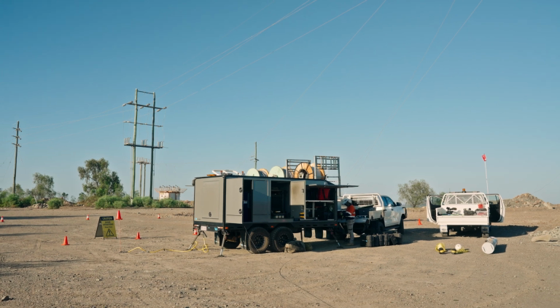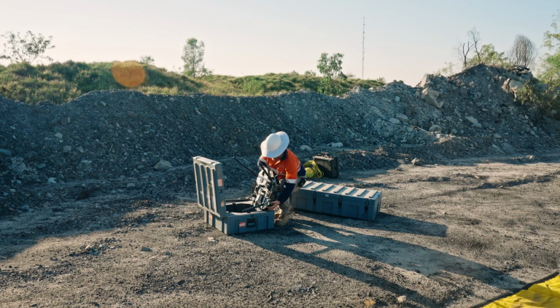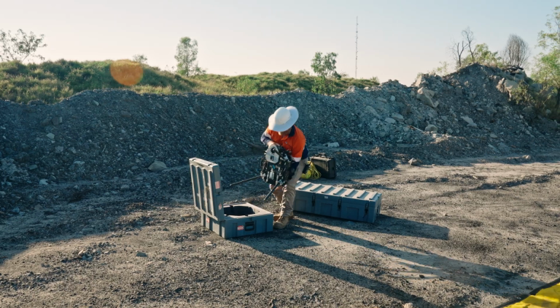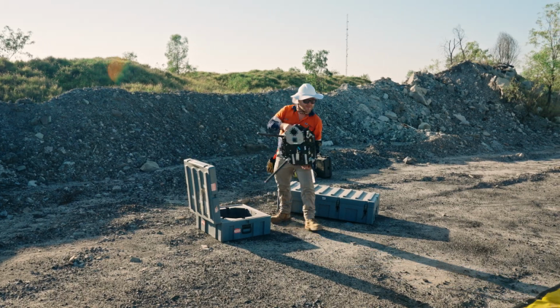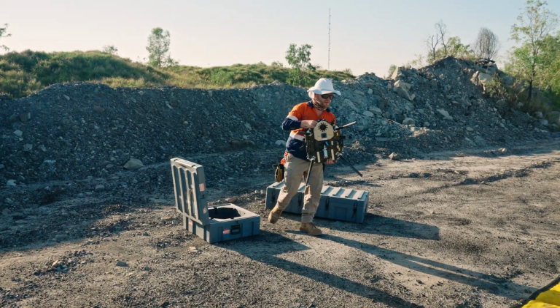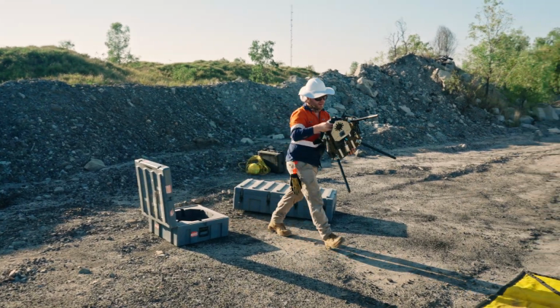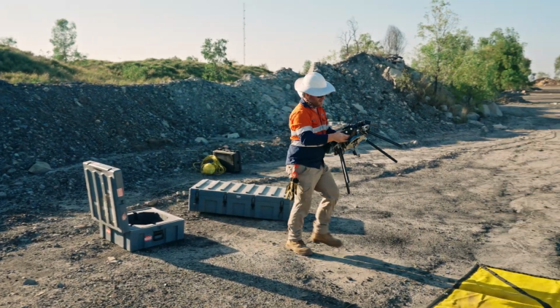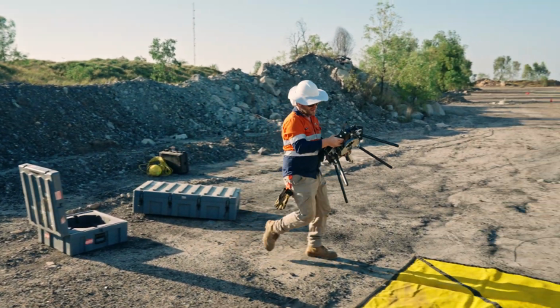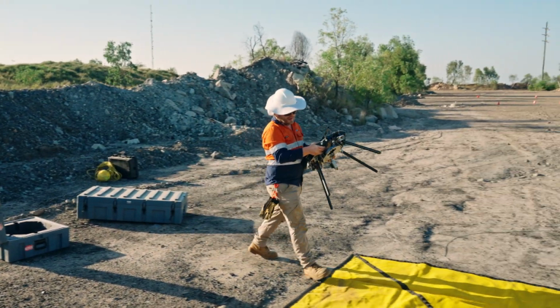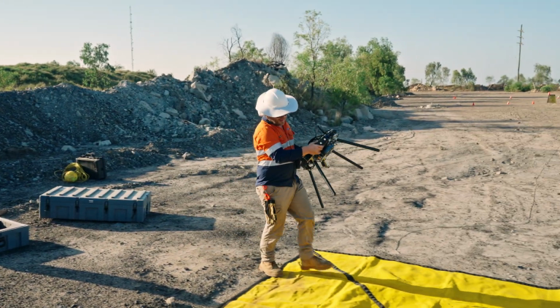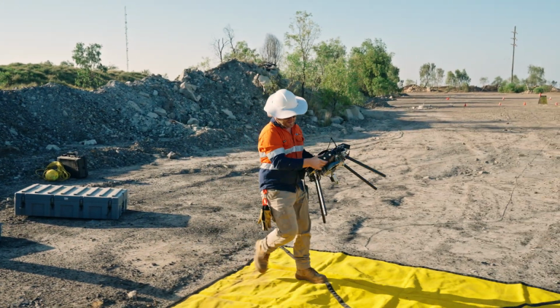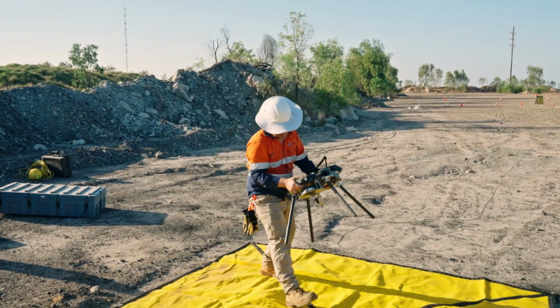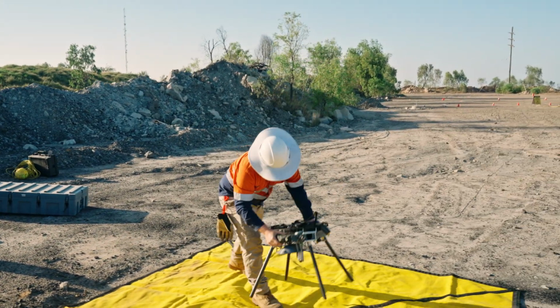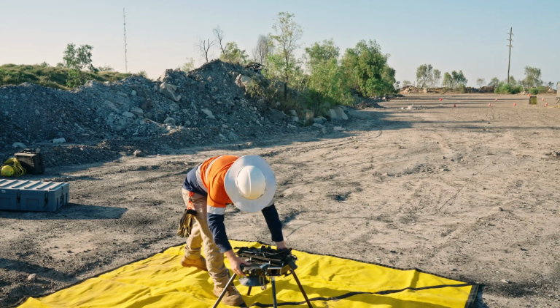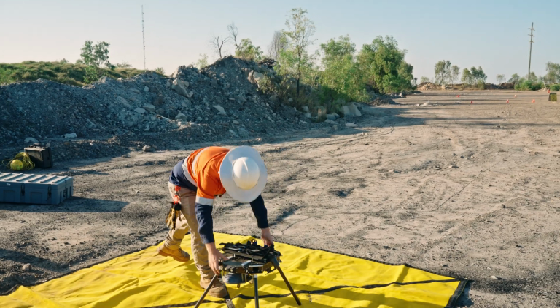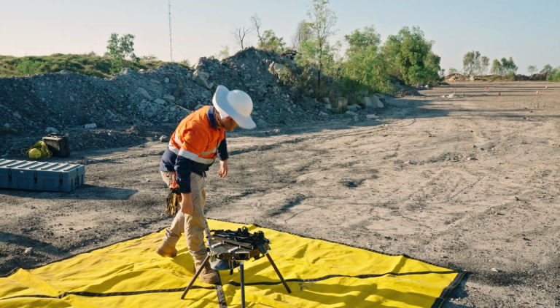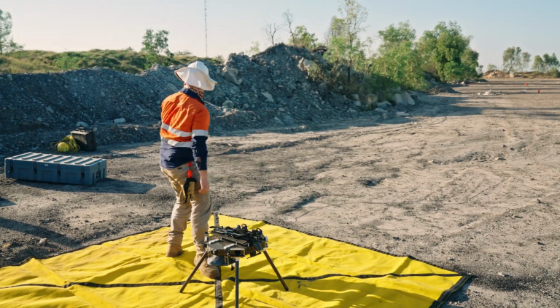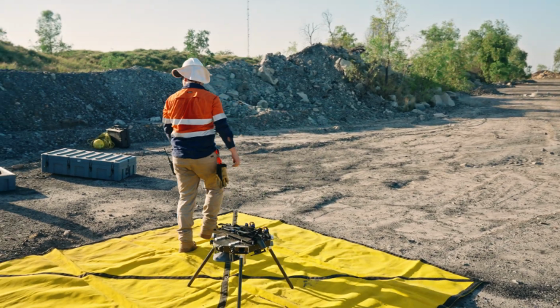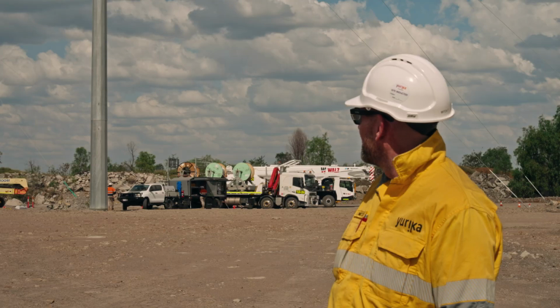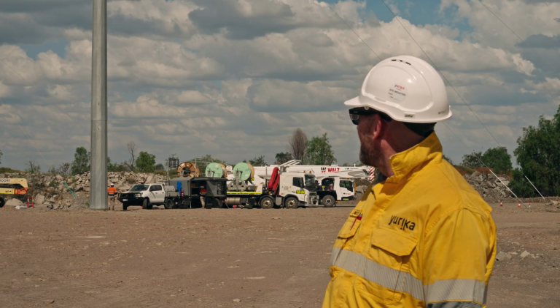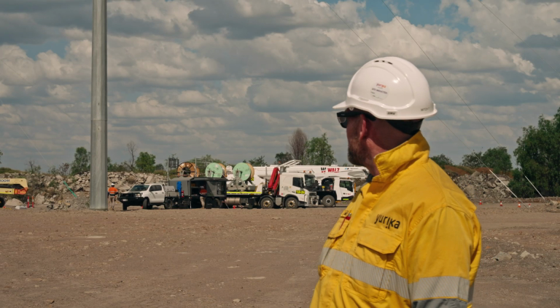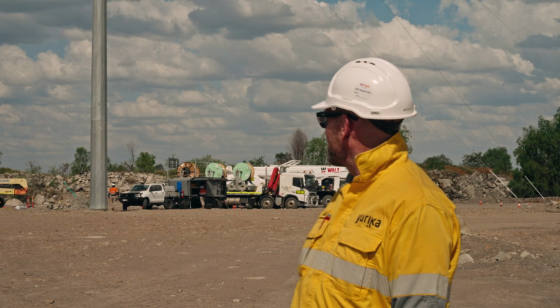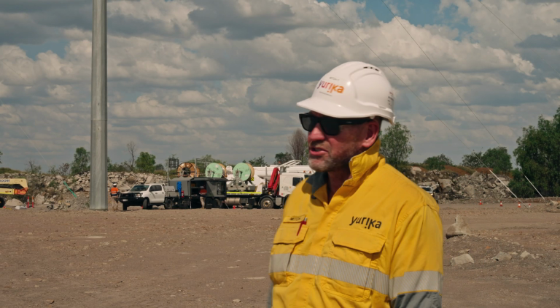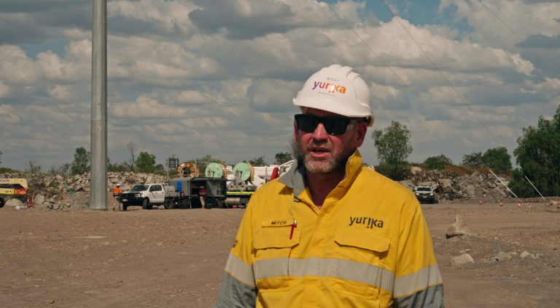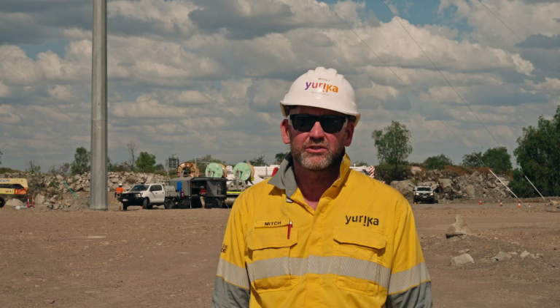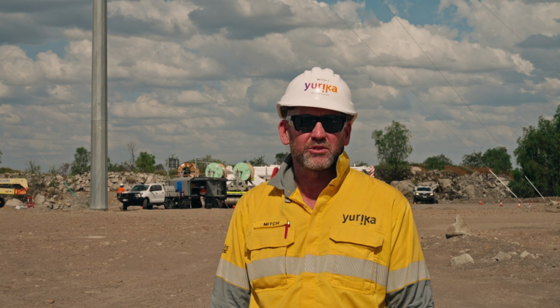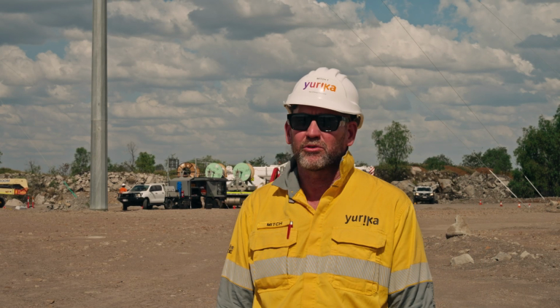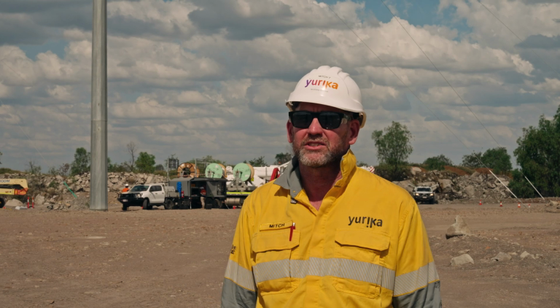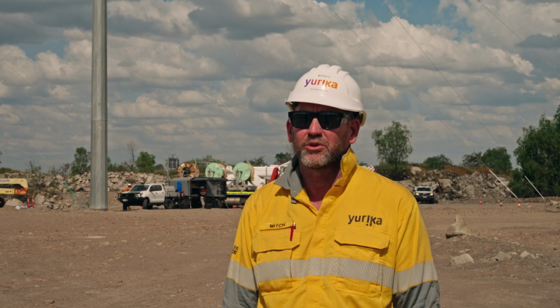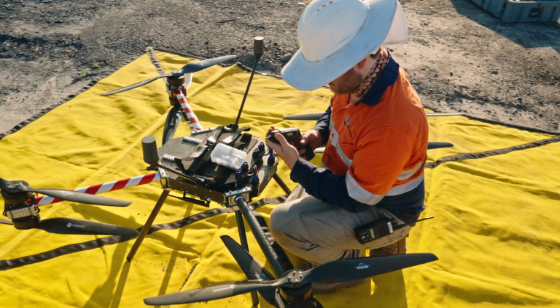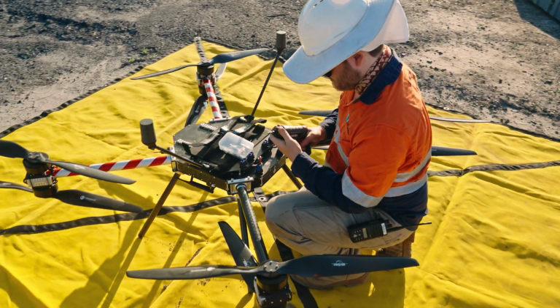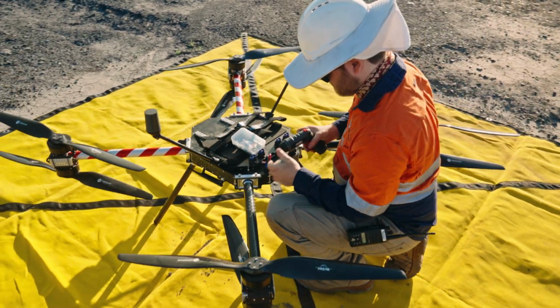We did 12 spans in total and today's our final day and we're just pulling some conductors back now. The boys are doing a great job and we've just got some aerial markers to put on as well this afternoon.